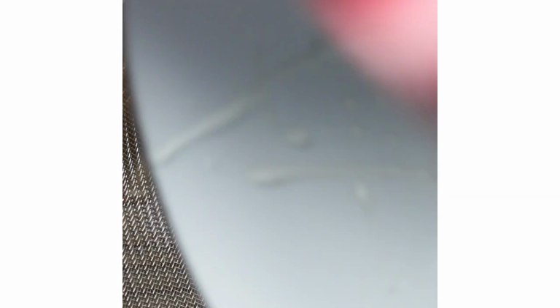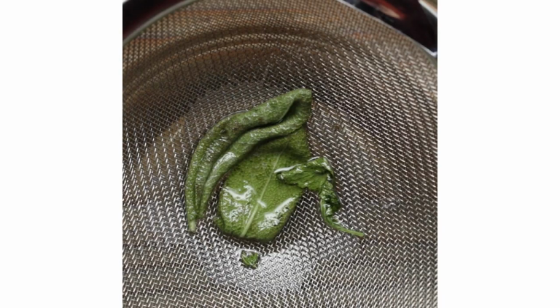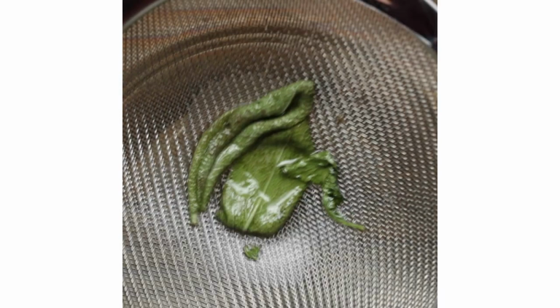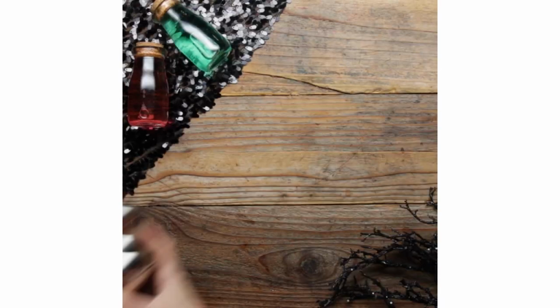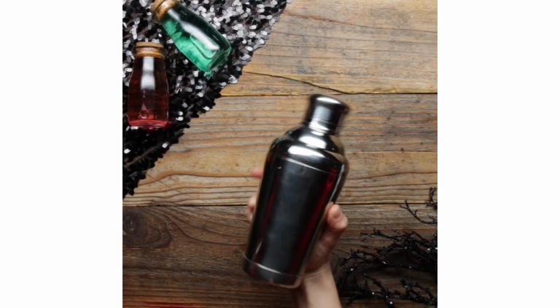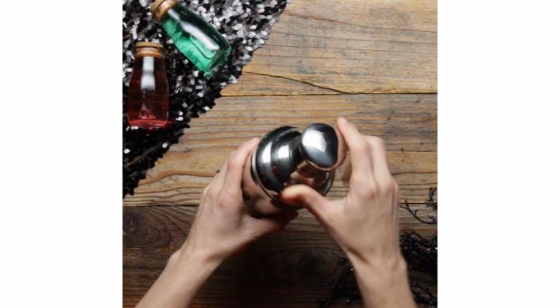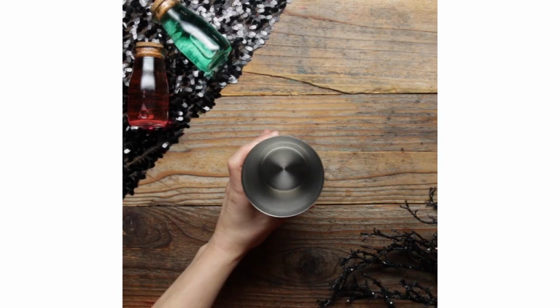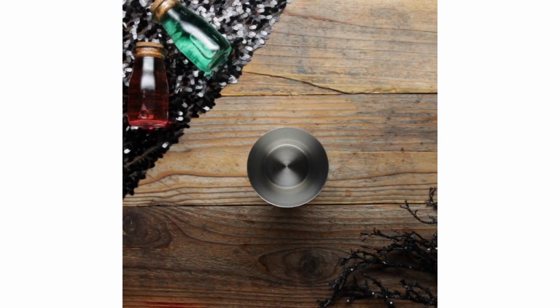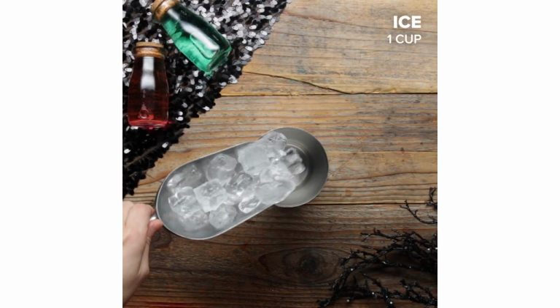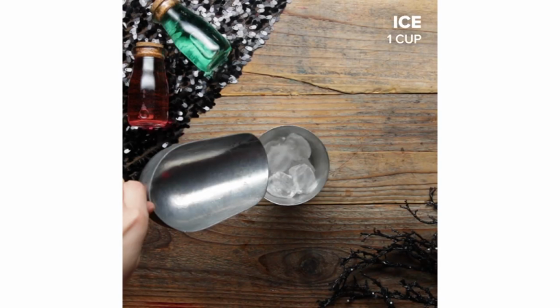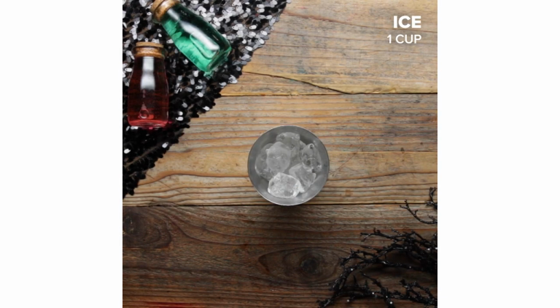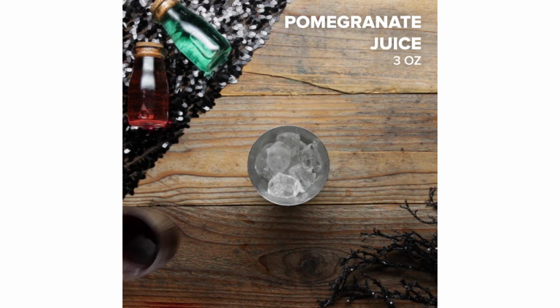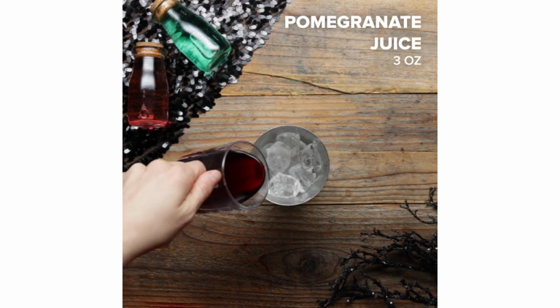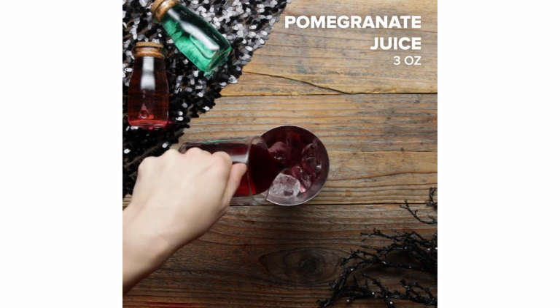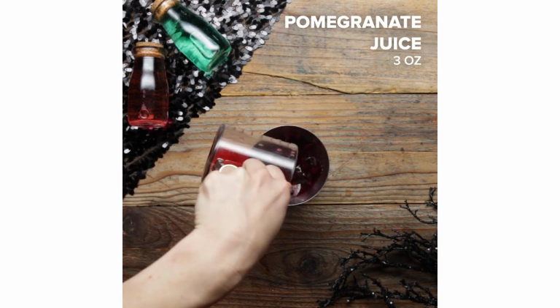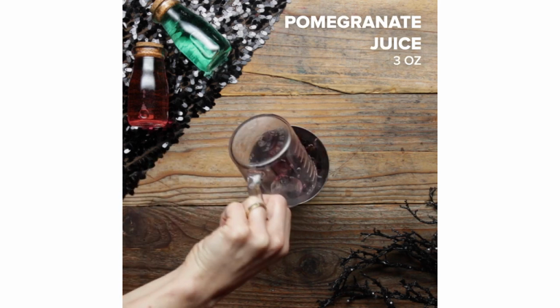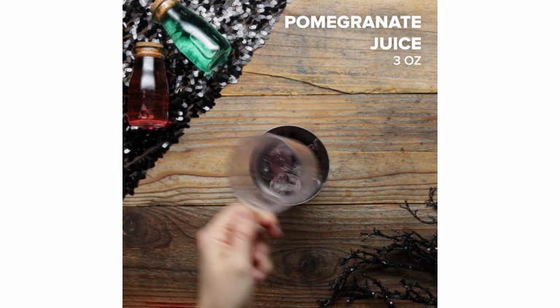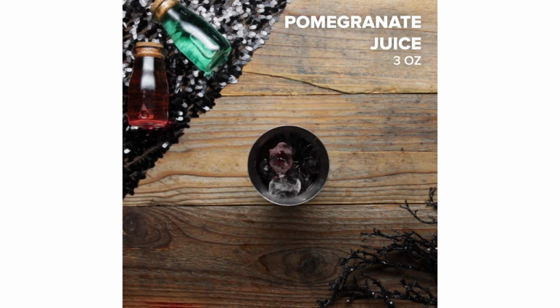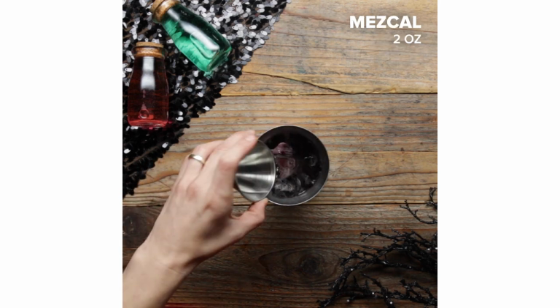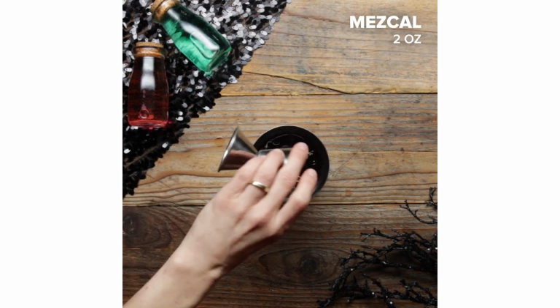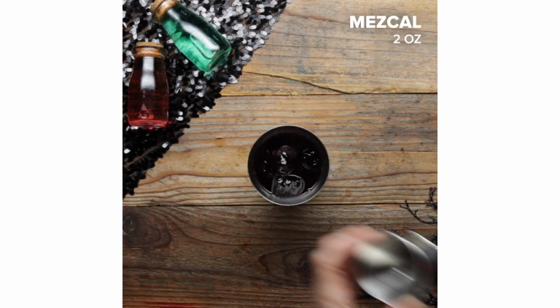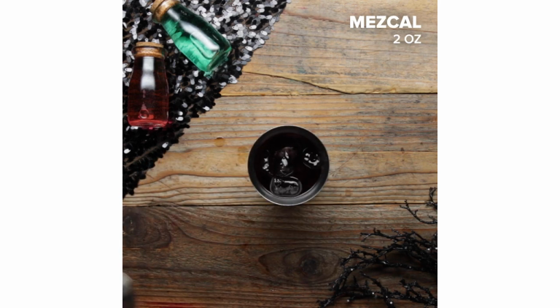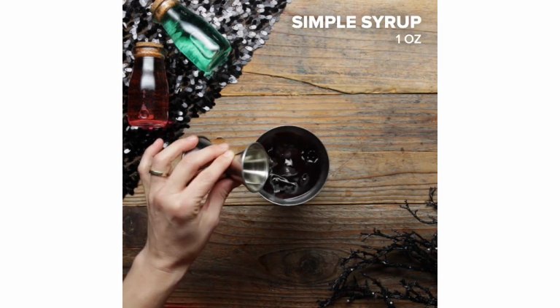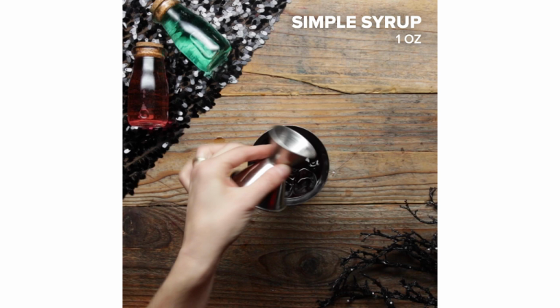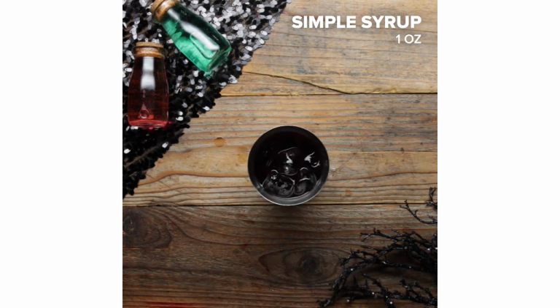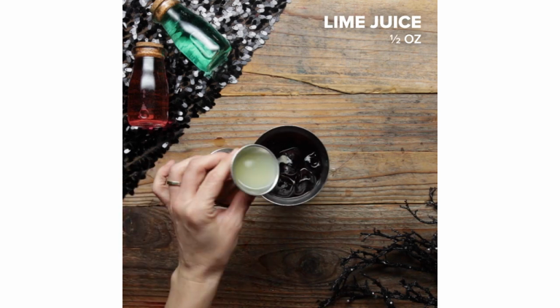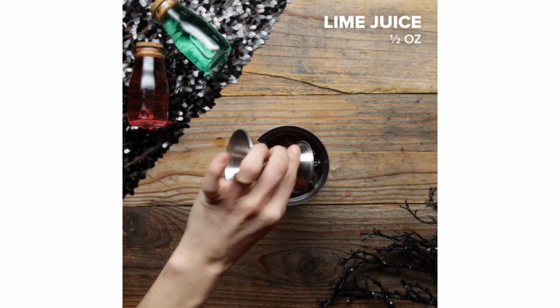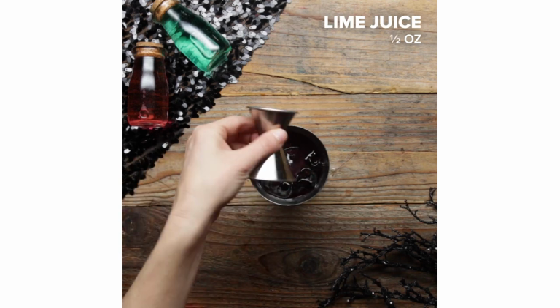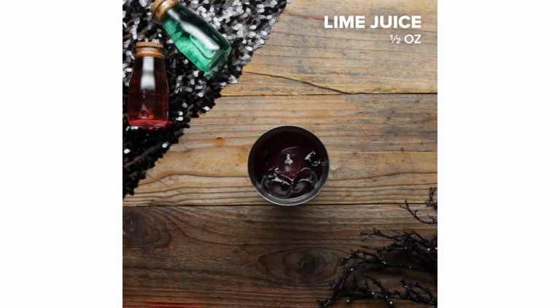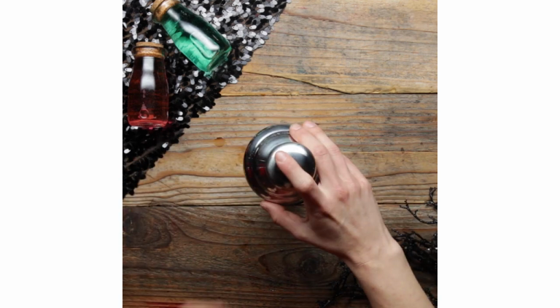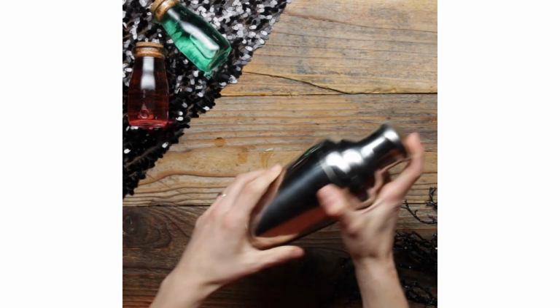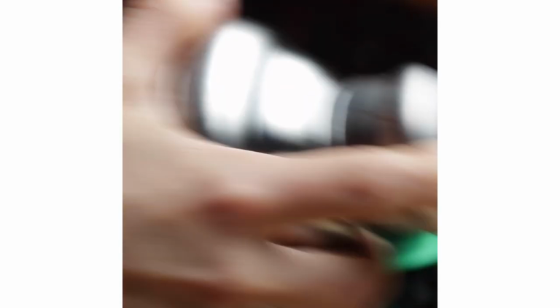This cocktail is basically a margarita. We'll be using mezcal, lime juice, and a very dark, tart juice of your choosing — for me, I chose pomegranate. This cocktail is great for cardio; it involves lots of shaking. So shake, shake, shake it up, and then you're ready for the fun part.